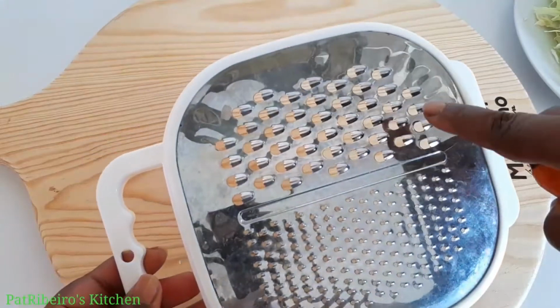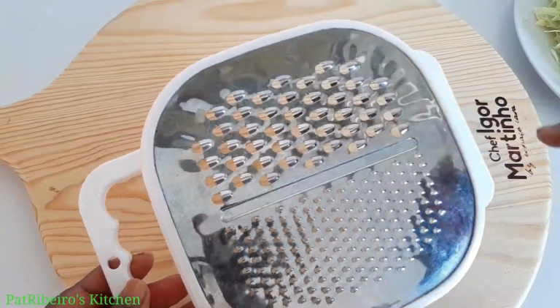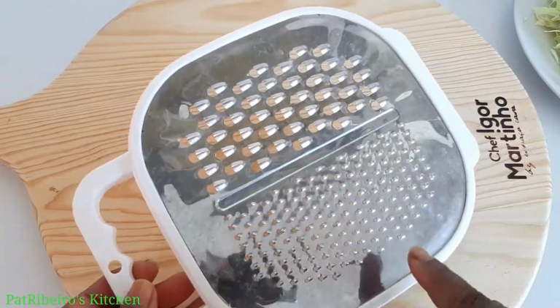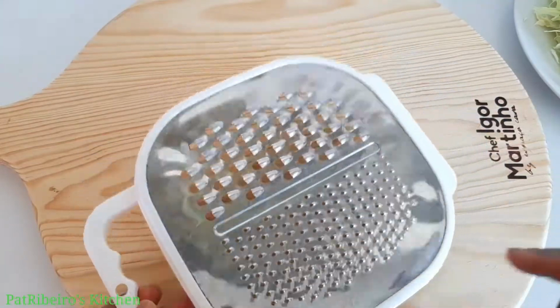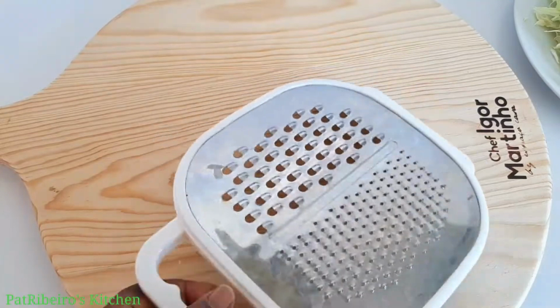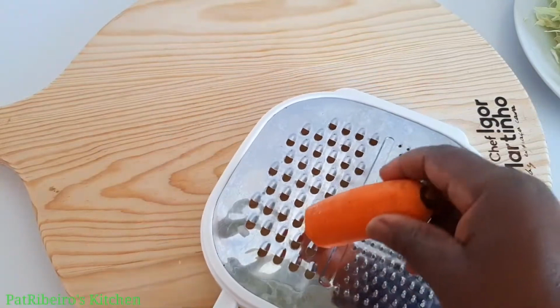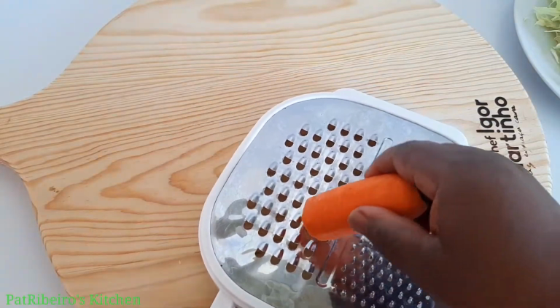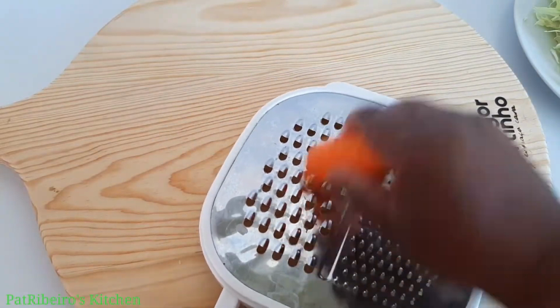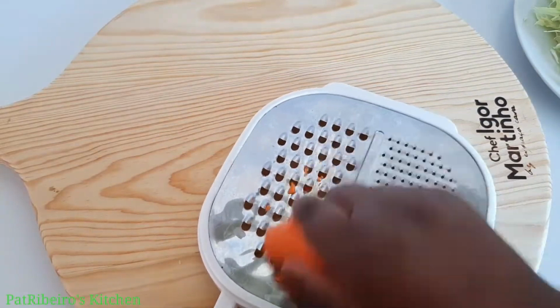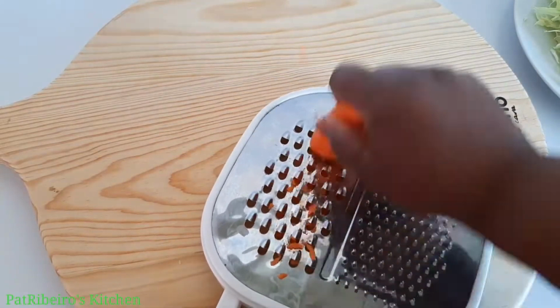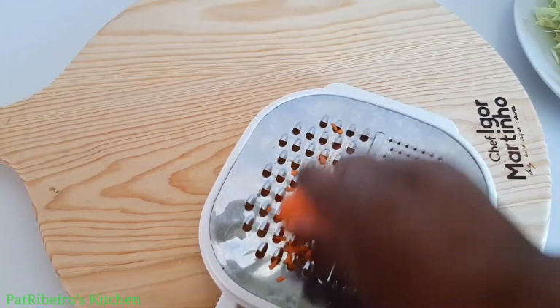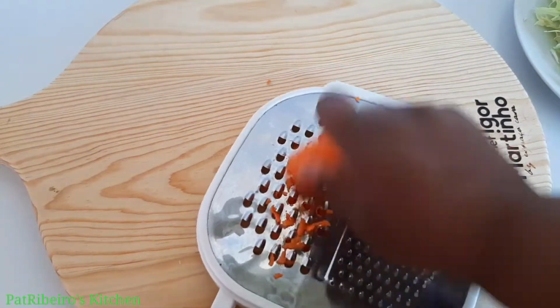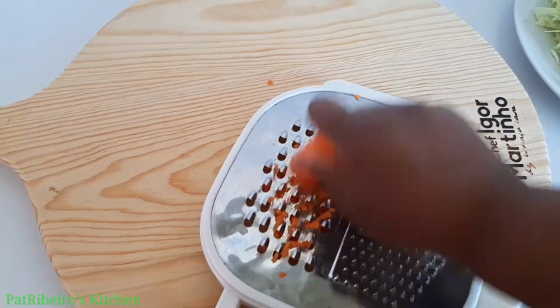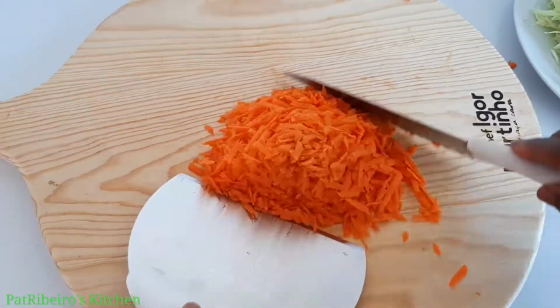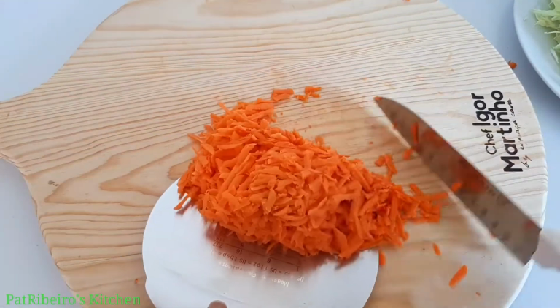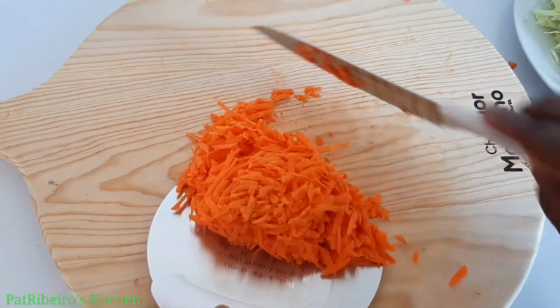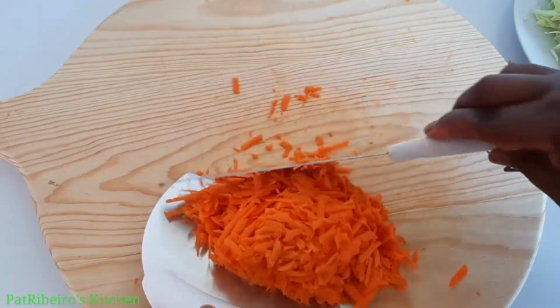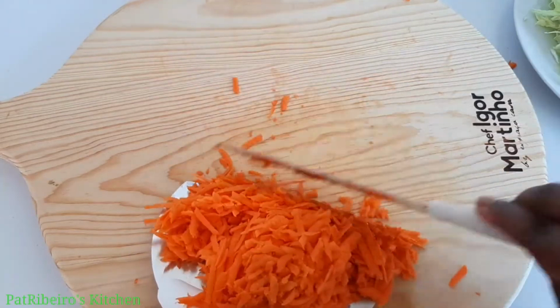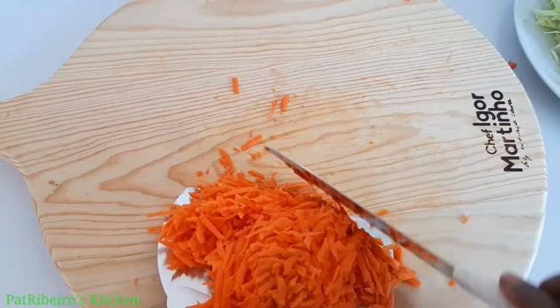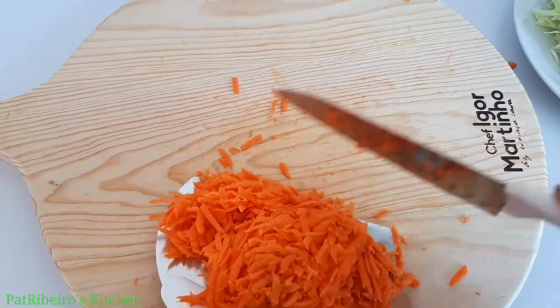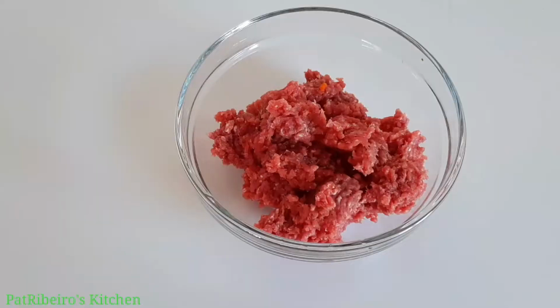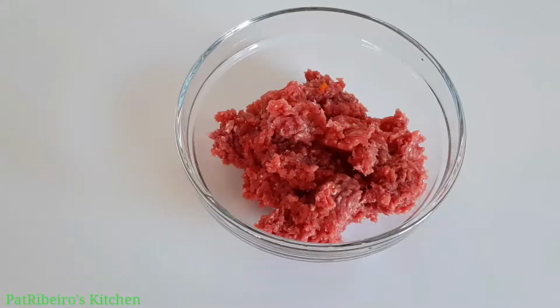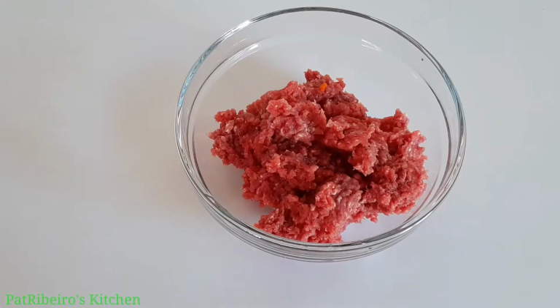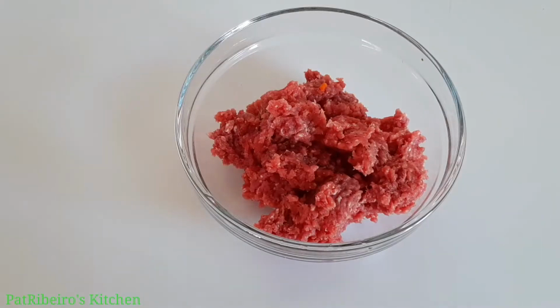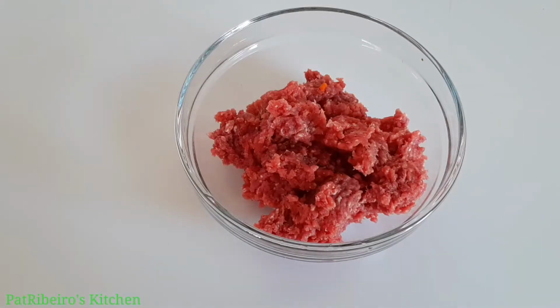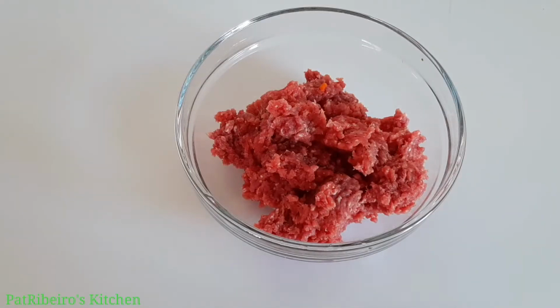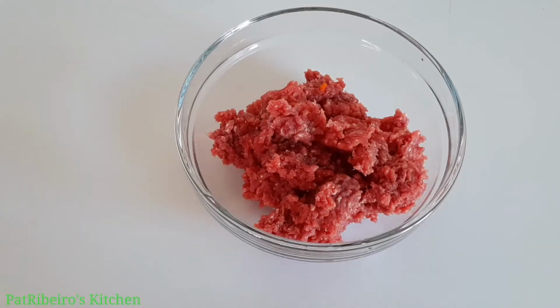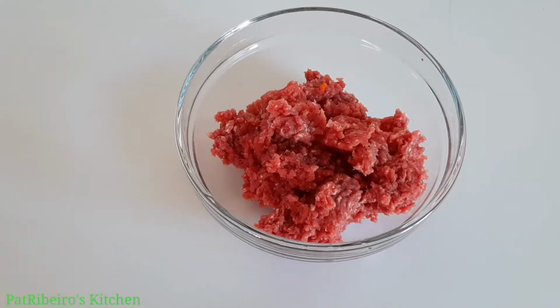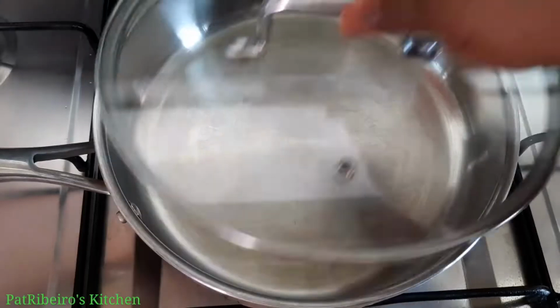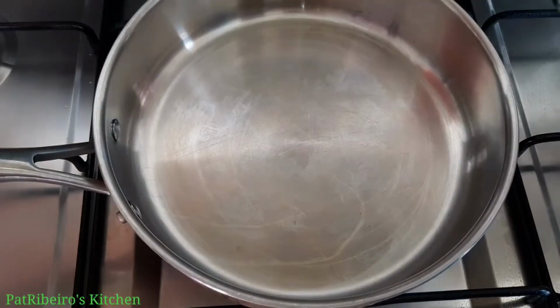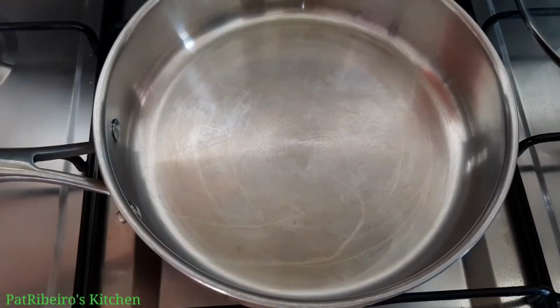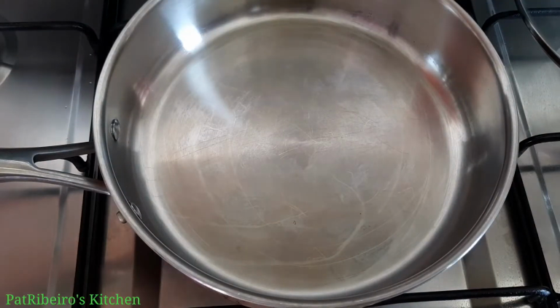I'm done grating my carrots — you can see I'm using the bigger part of the grater, and that's exactly what I'm looking for. Here I have my mixed meat which I'm going to be using also.